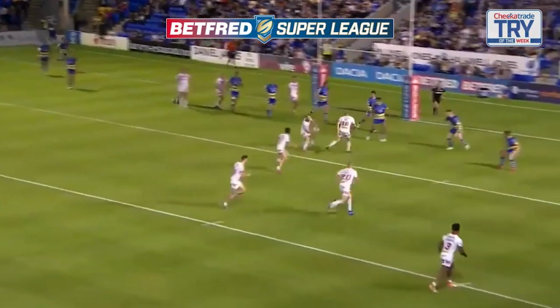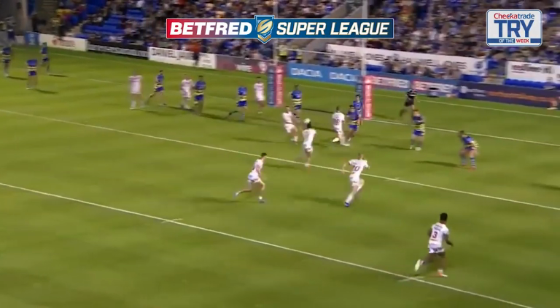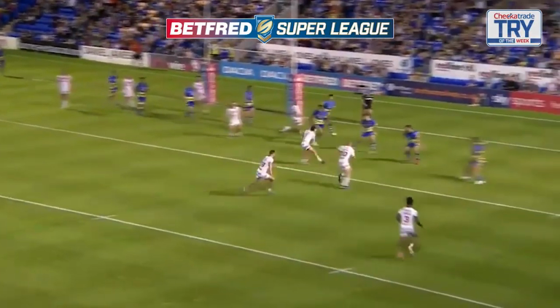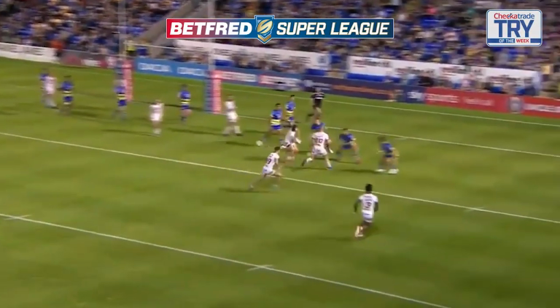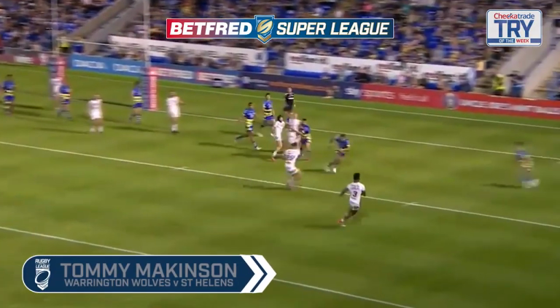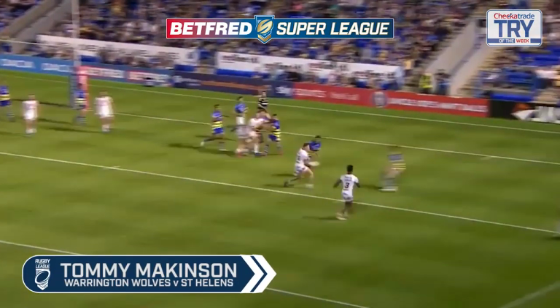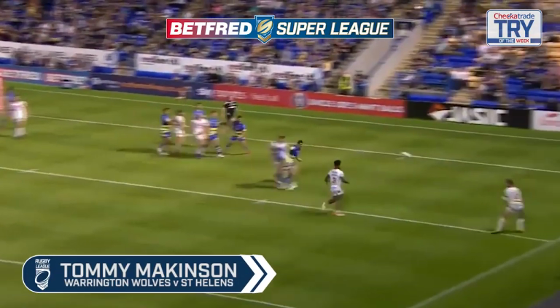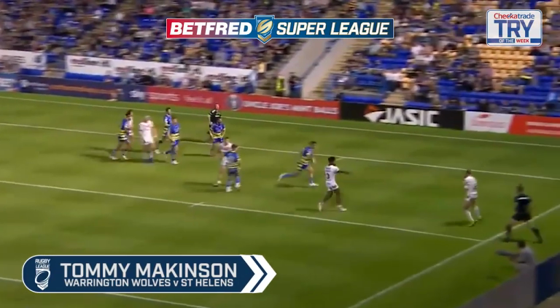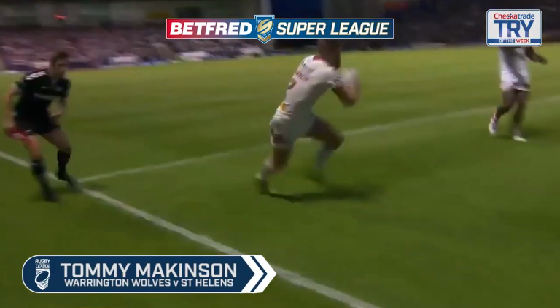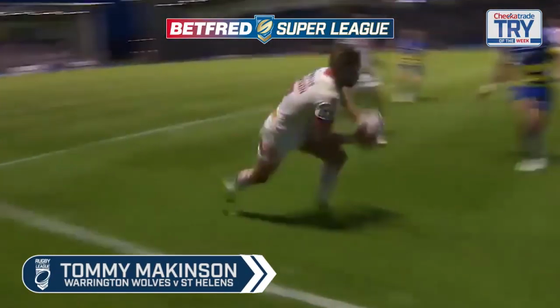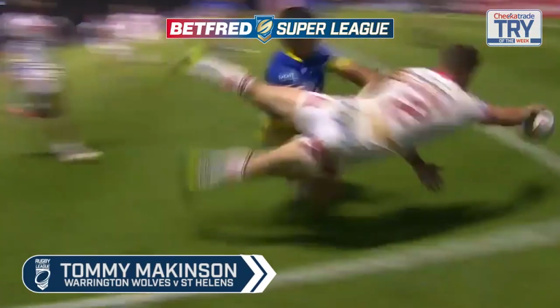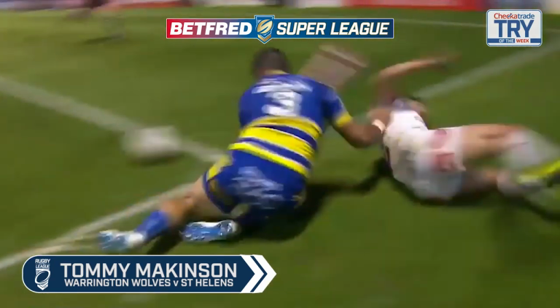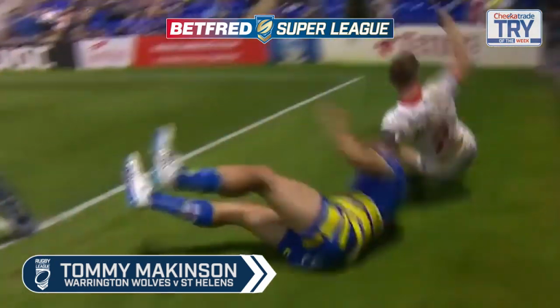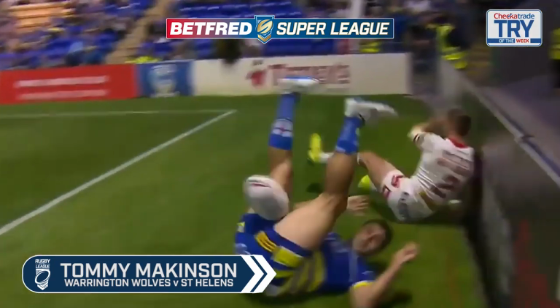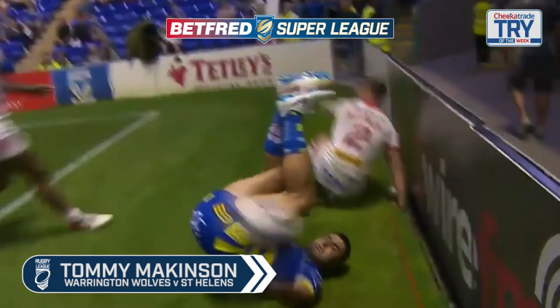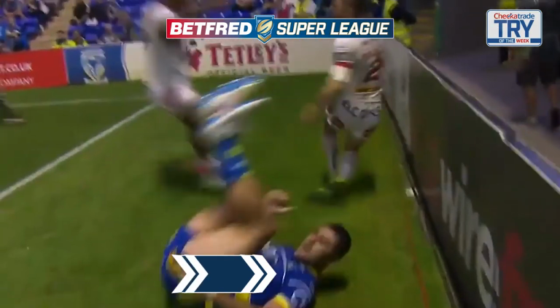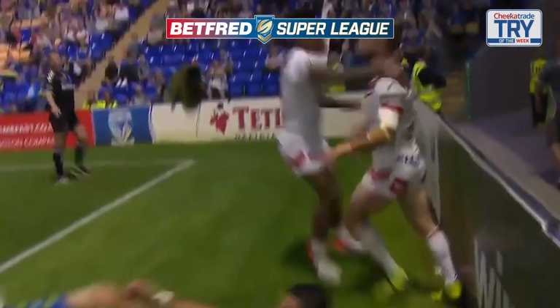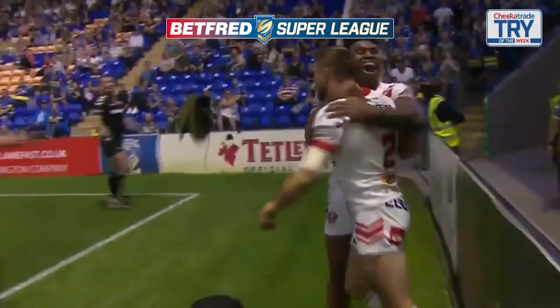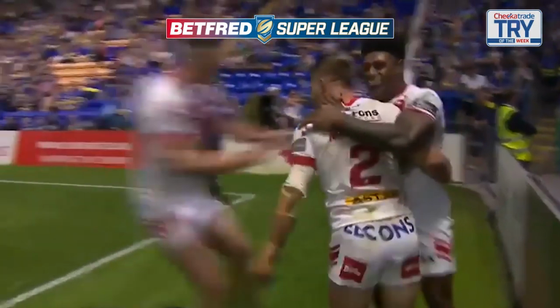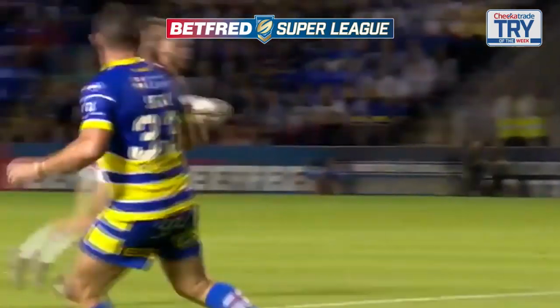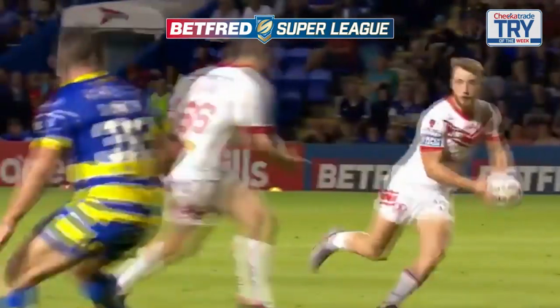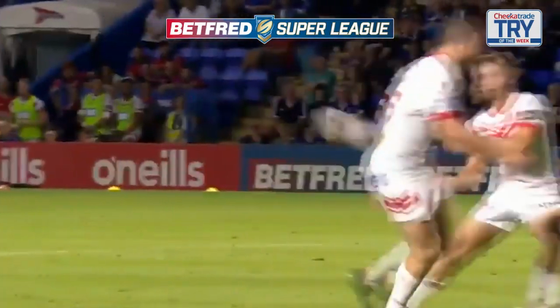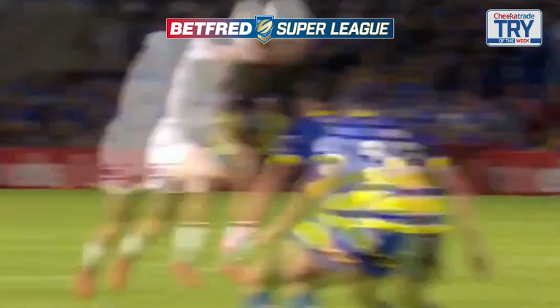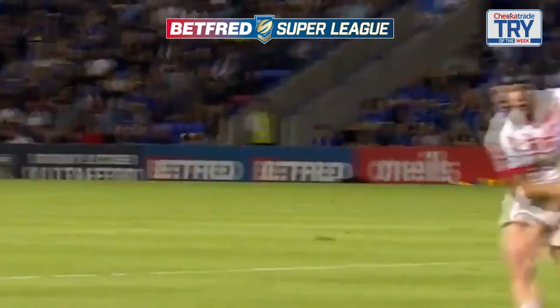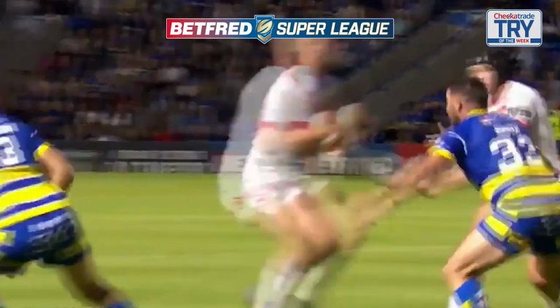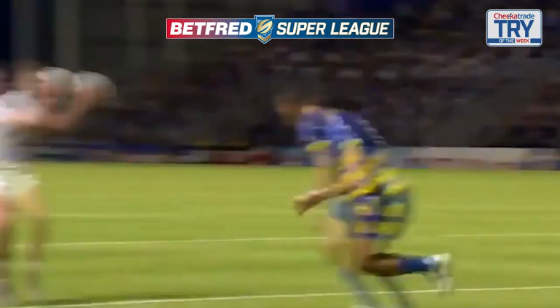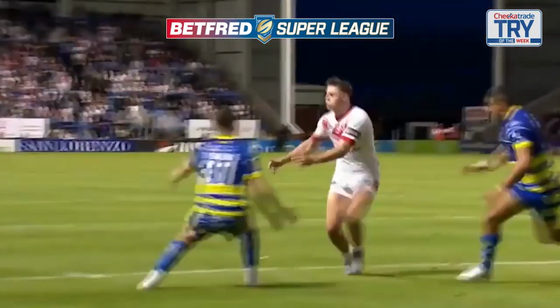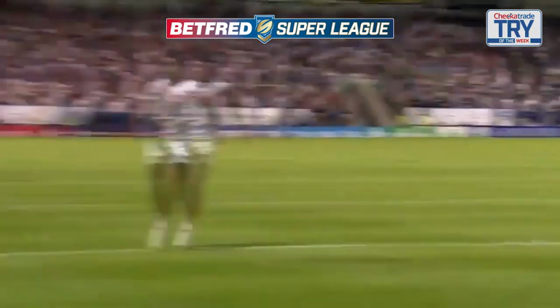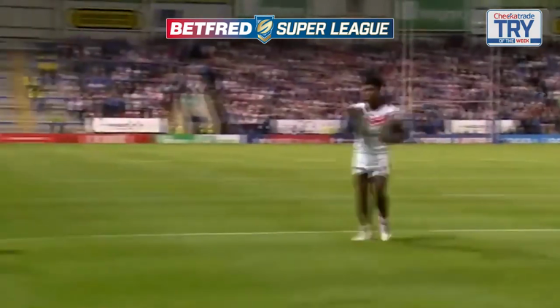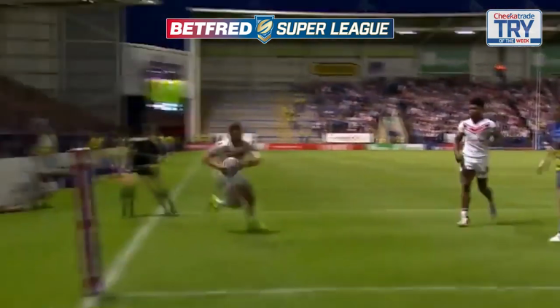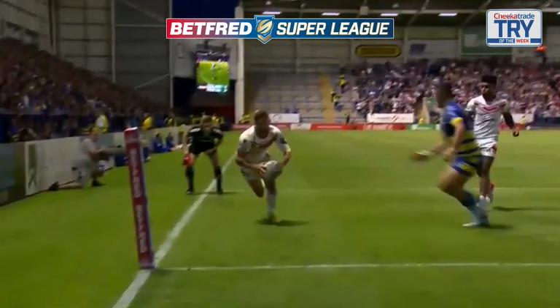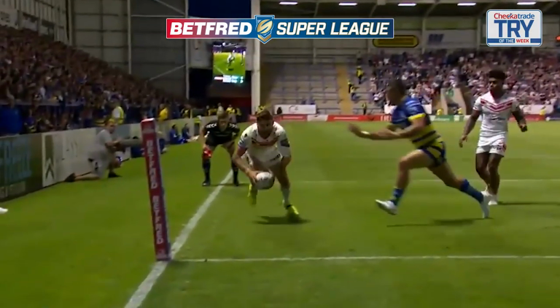We're back with St. Helens for the final try, a move orchestrated by Richardson, Lomax and Wellsbate that allows Tommy Makingson the chance to destroy his 19th corner flag of the season. Spectacular.